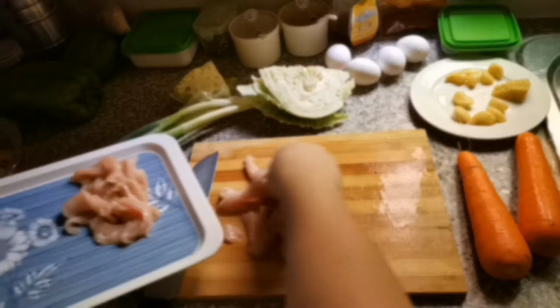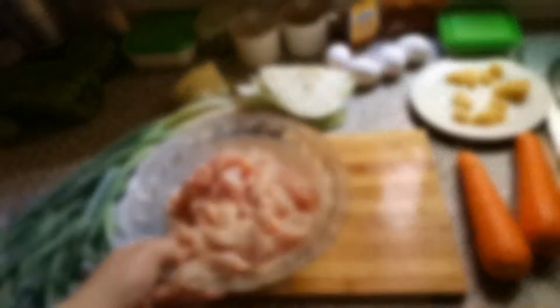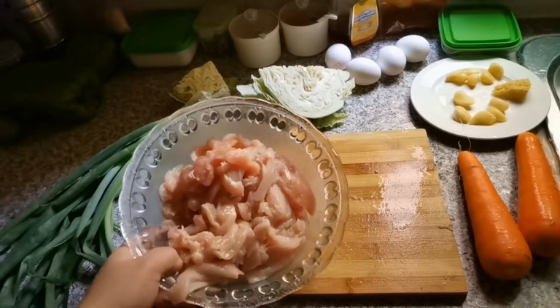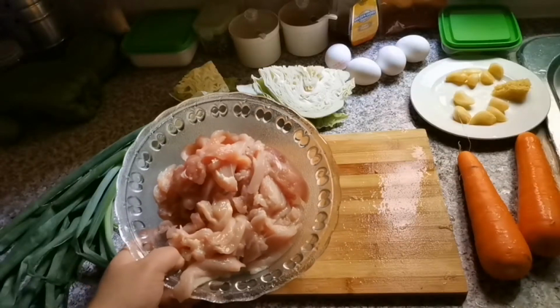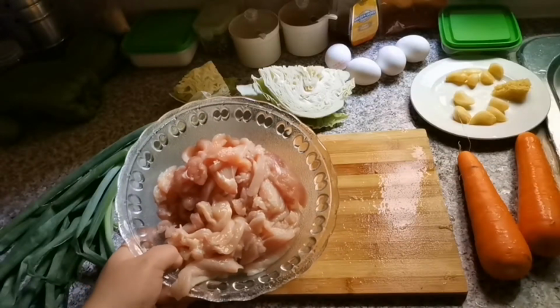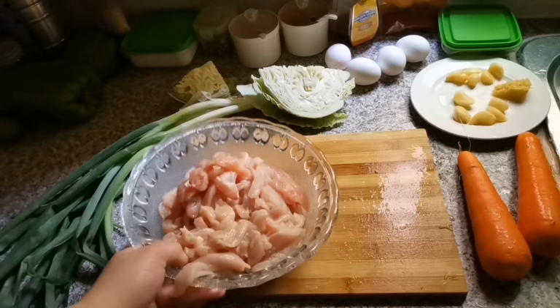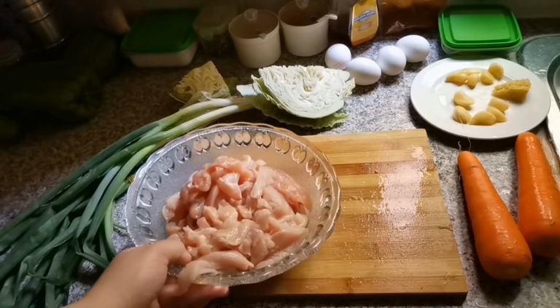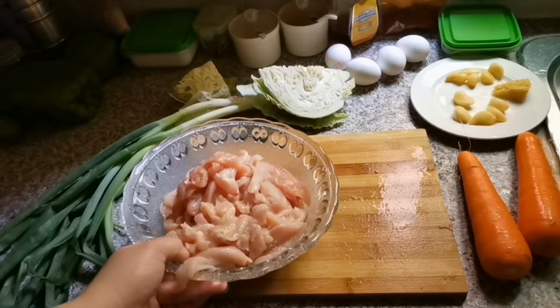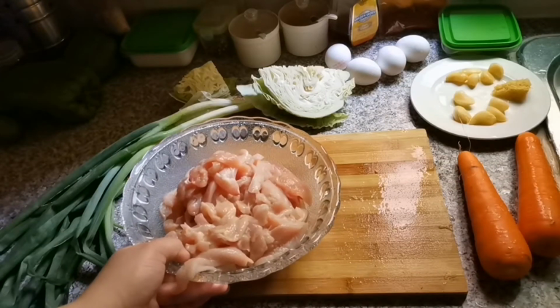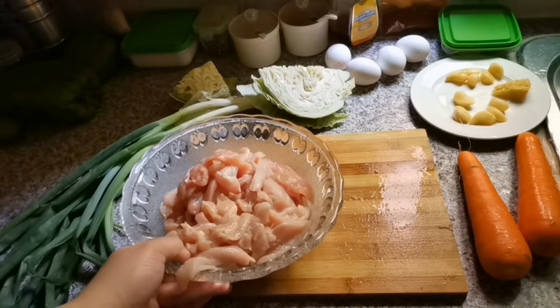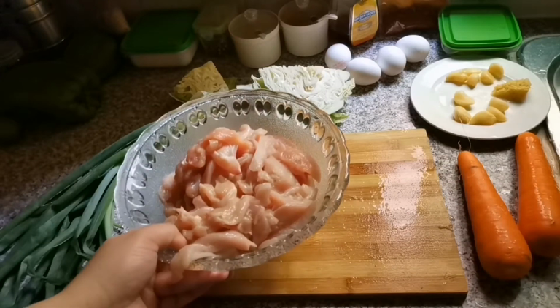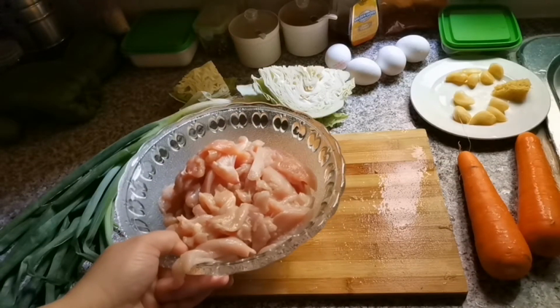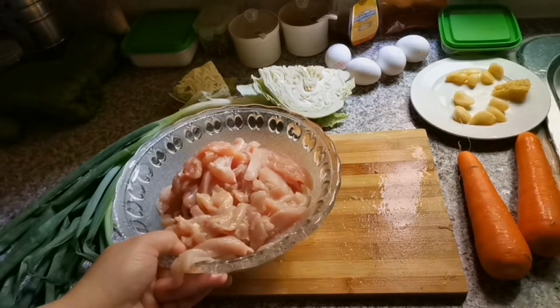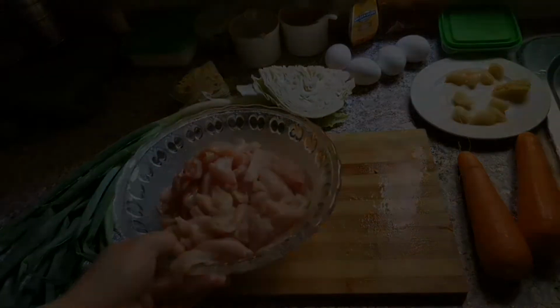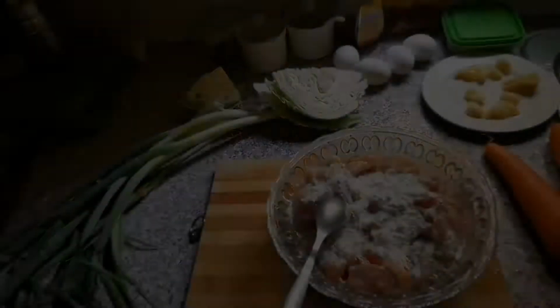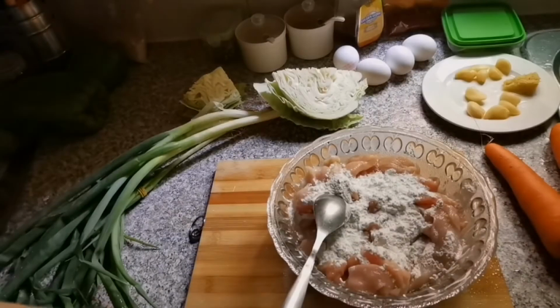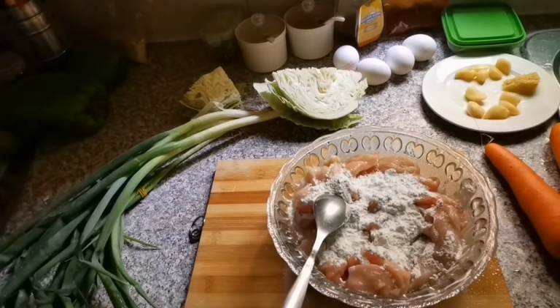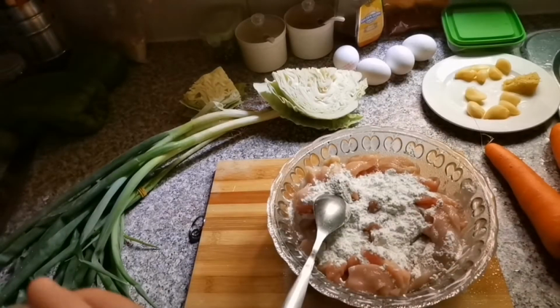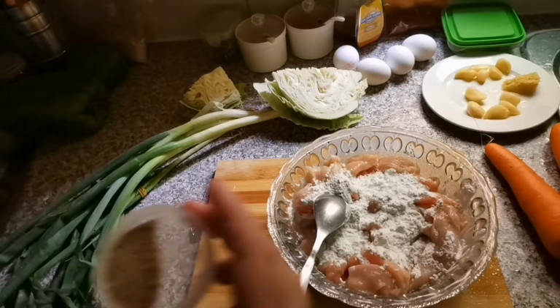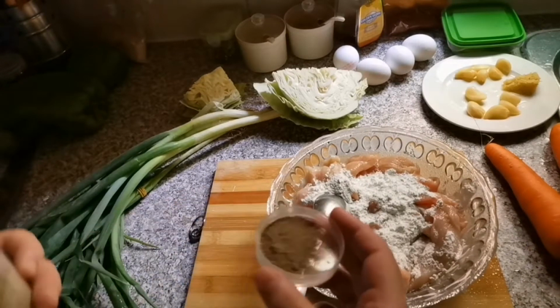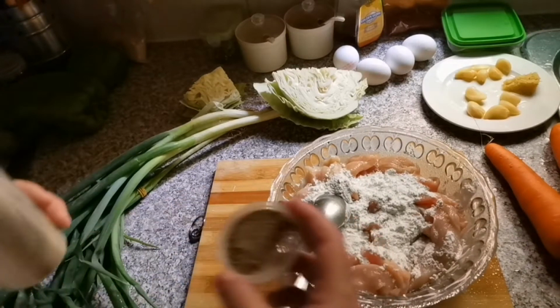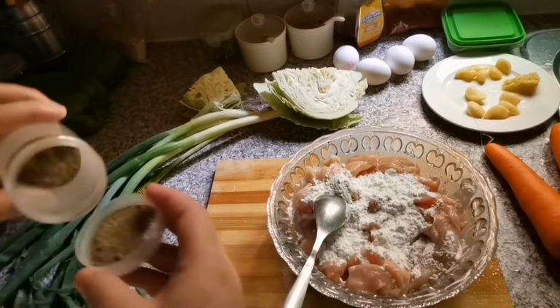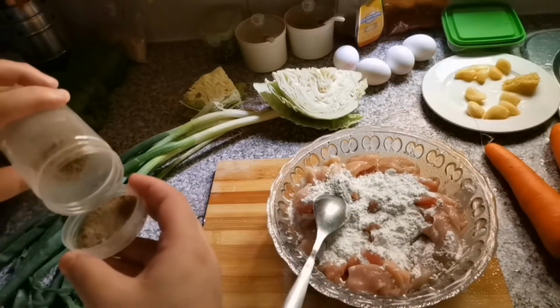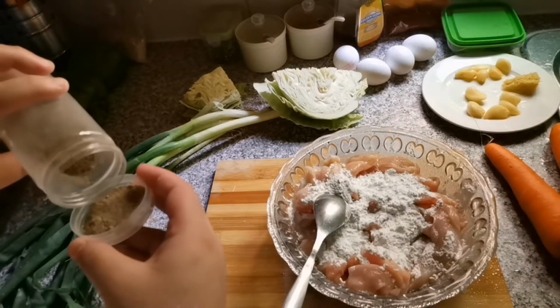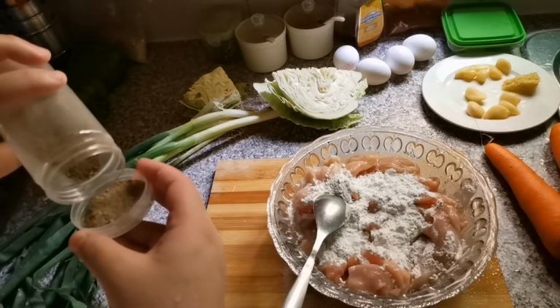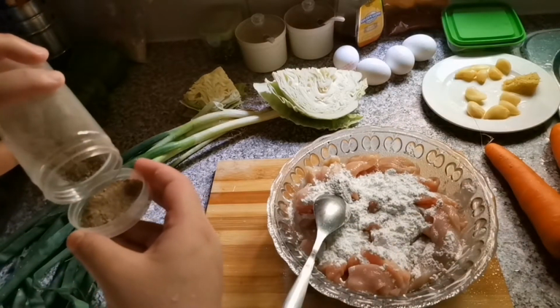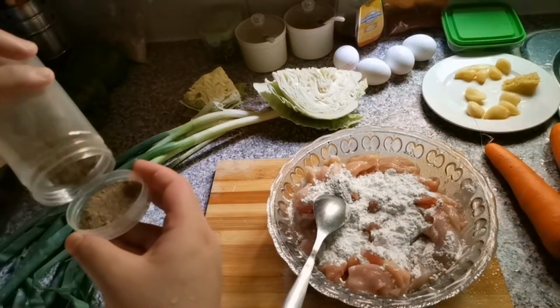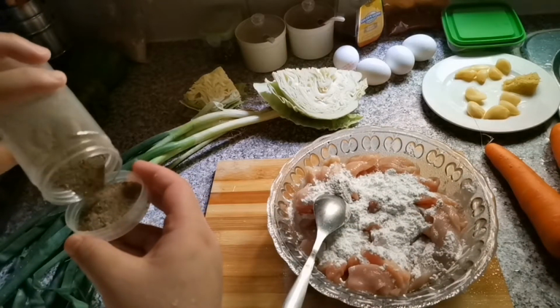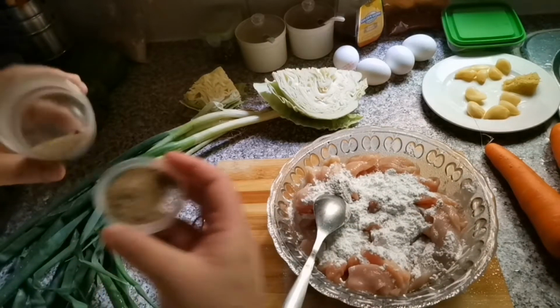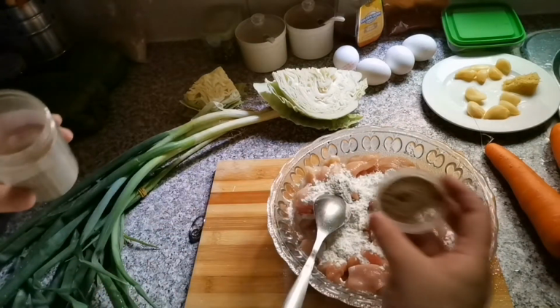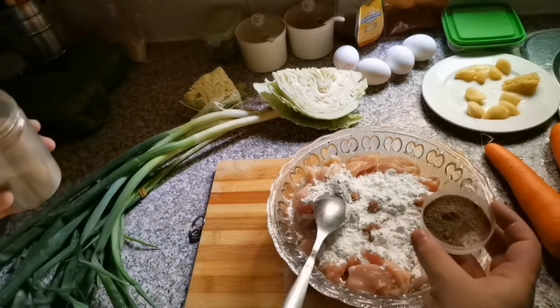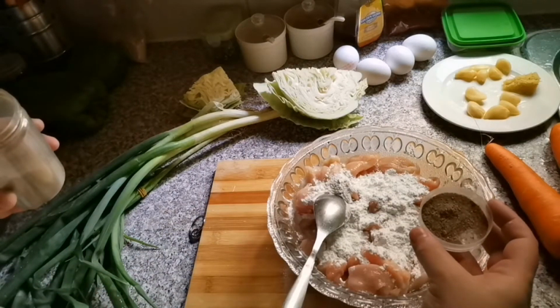I have taken the chicken and it is ready. Now we will marinate it. In the marination, I will add 2 tablespoons of corn flour.